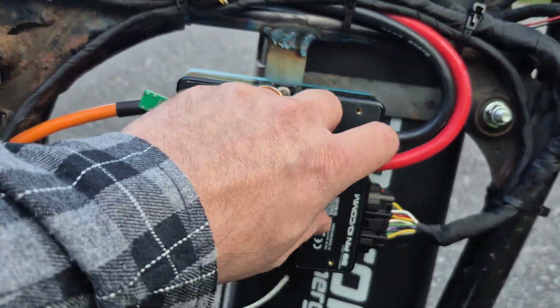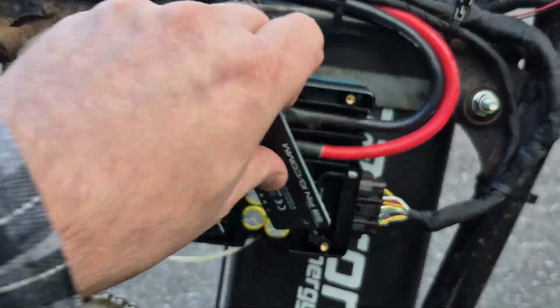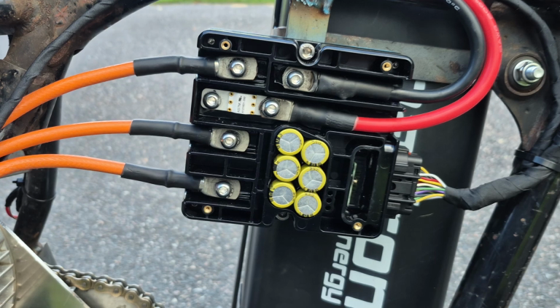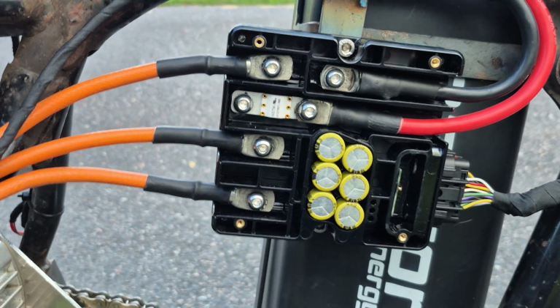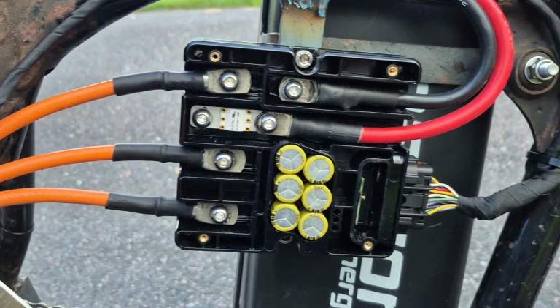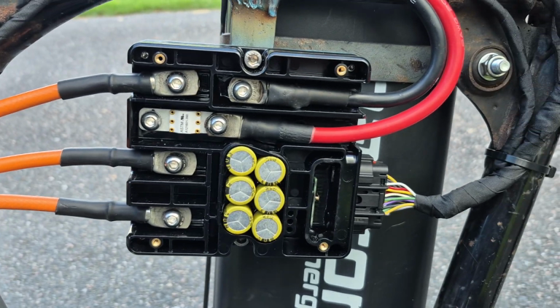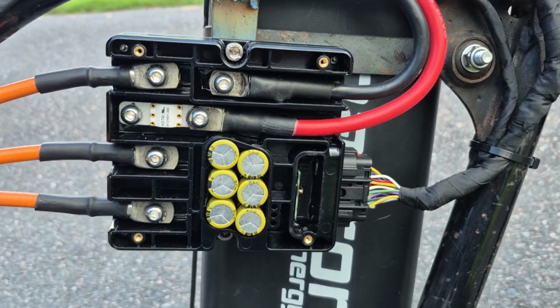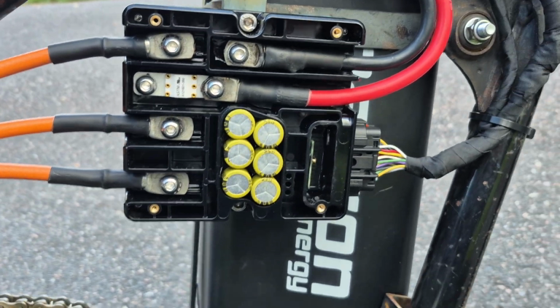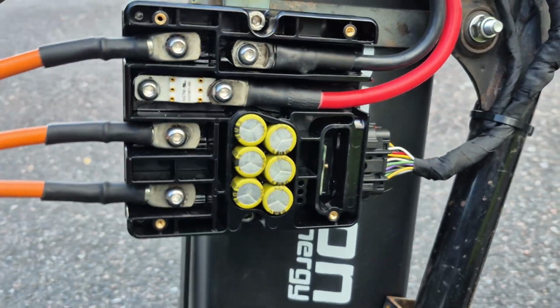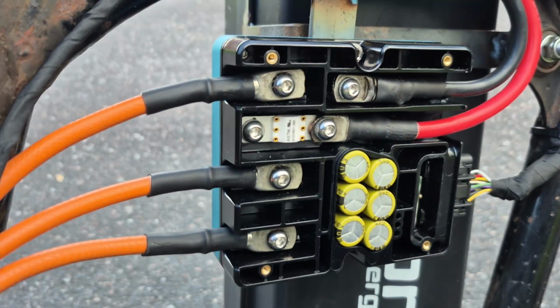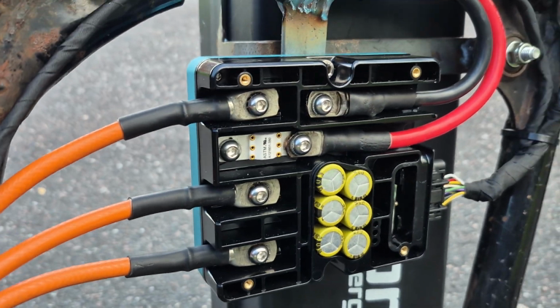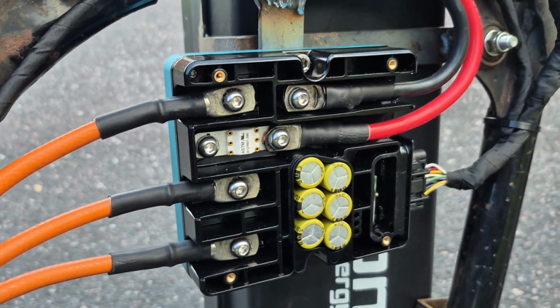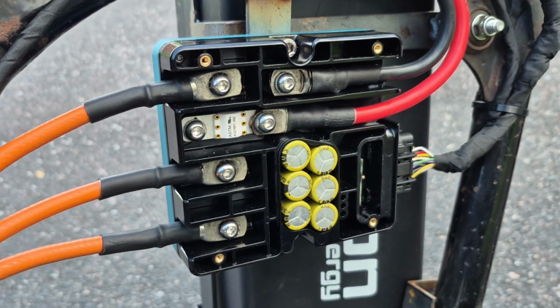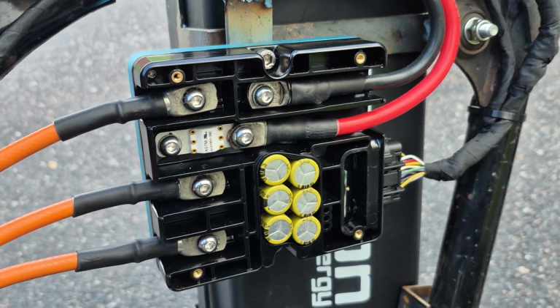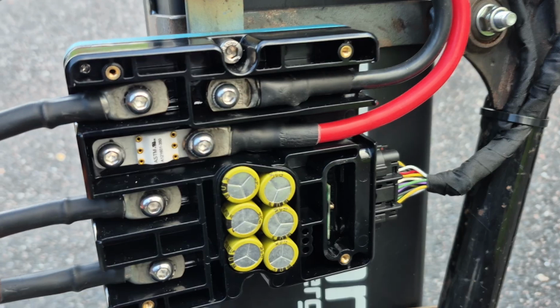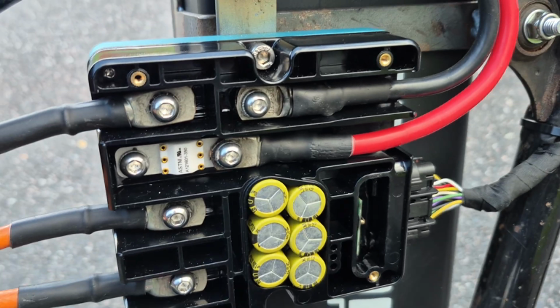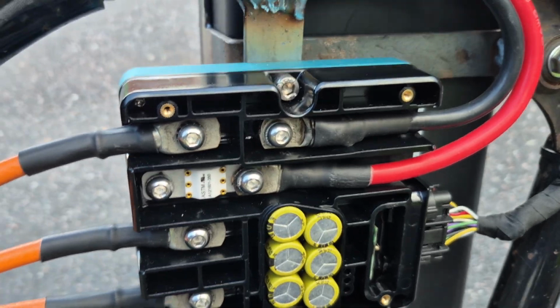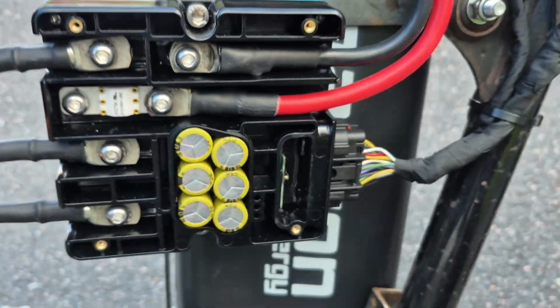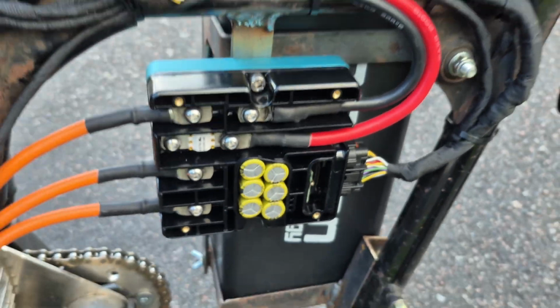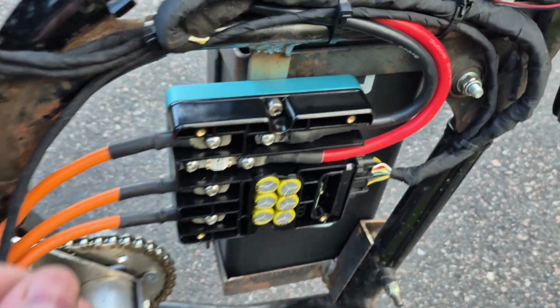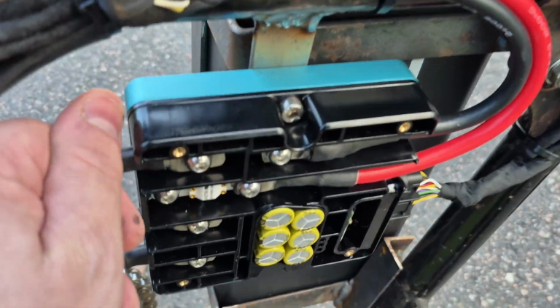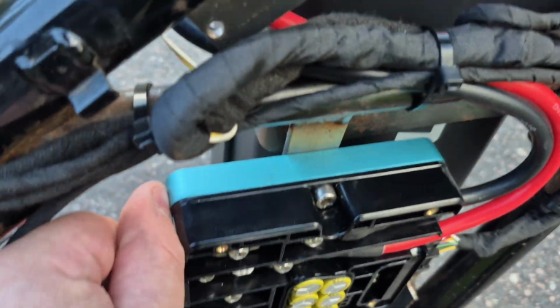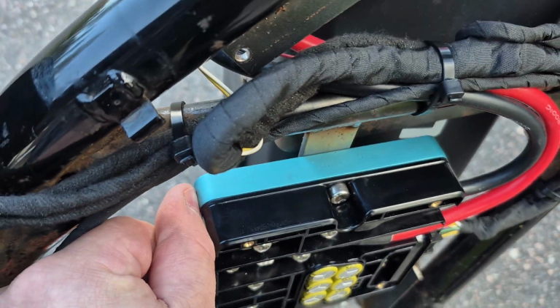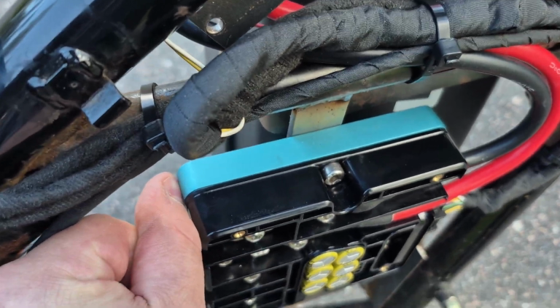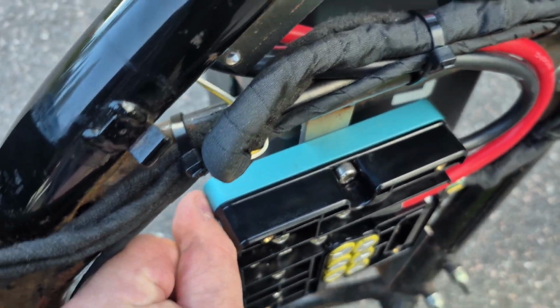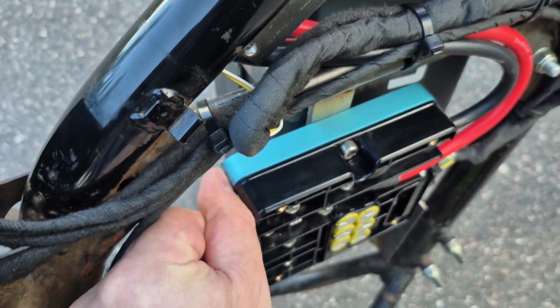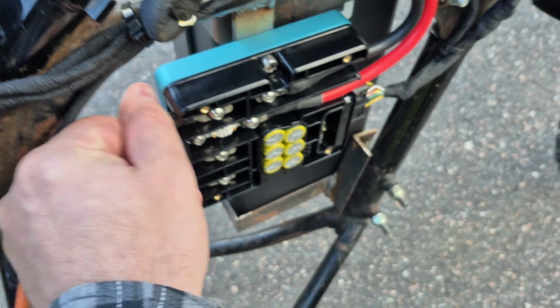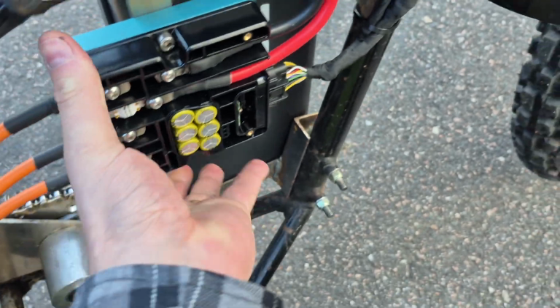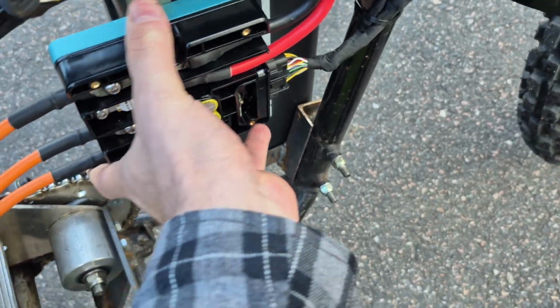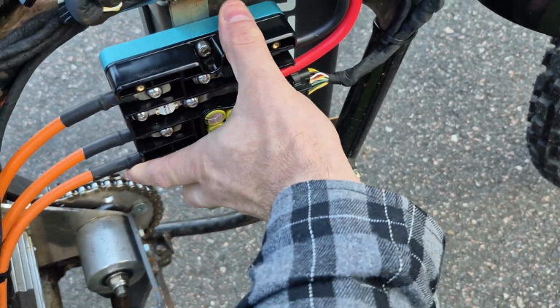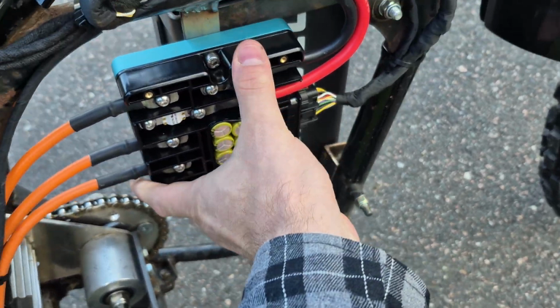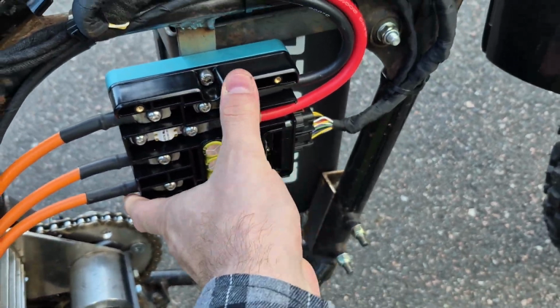I didn't screw in the cover so you can see the wiring in there. You can see that all of the cables and connectors are below the surface, so it is quite low profile. You can compare it to my thumb here — the size is quite small in general.